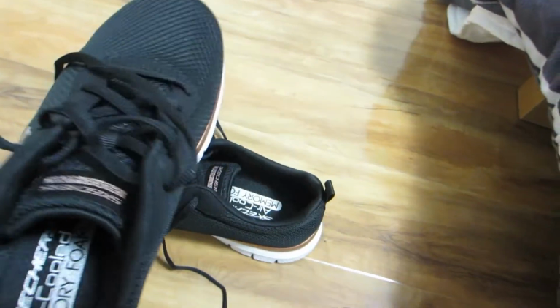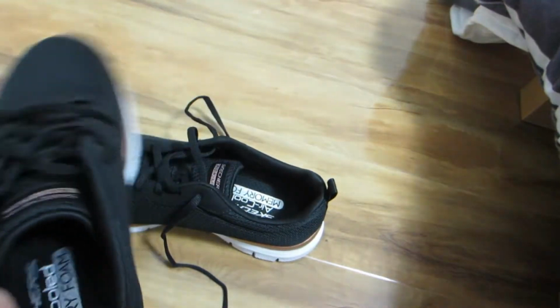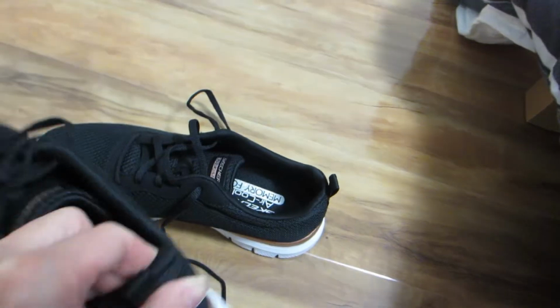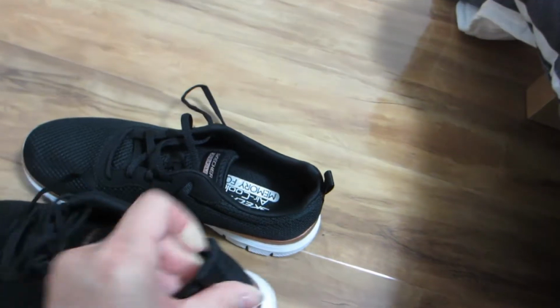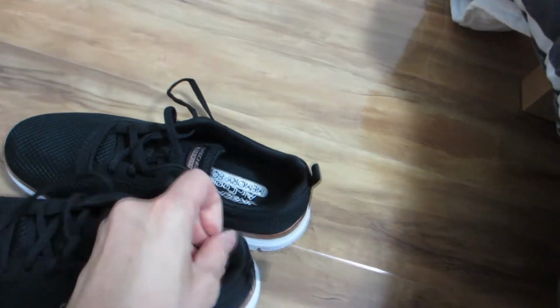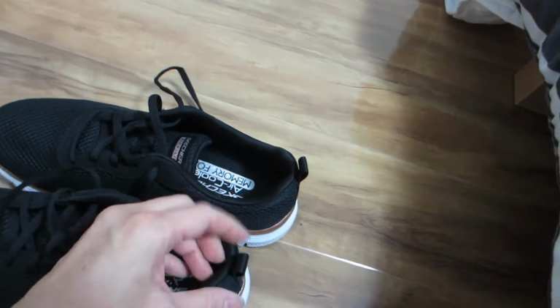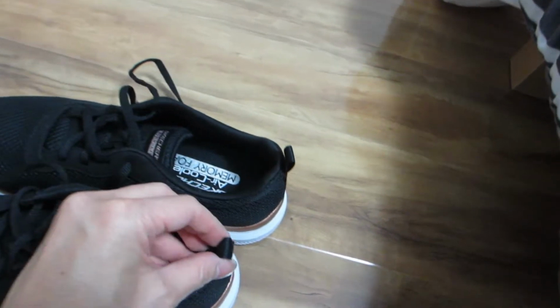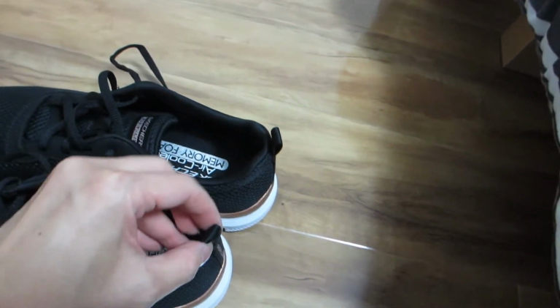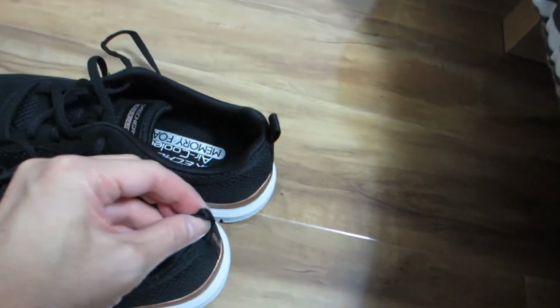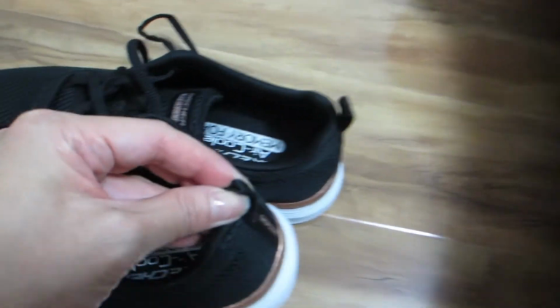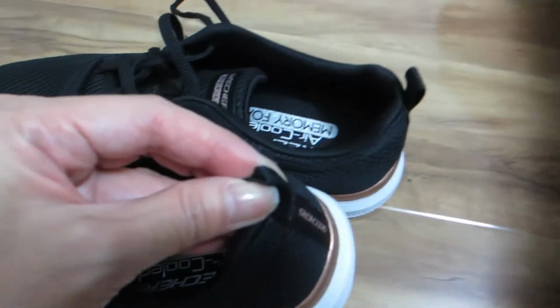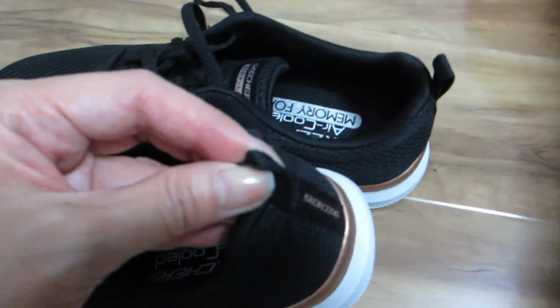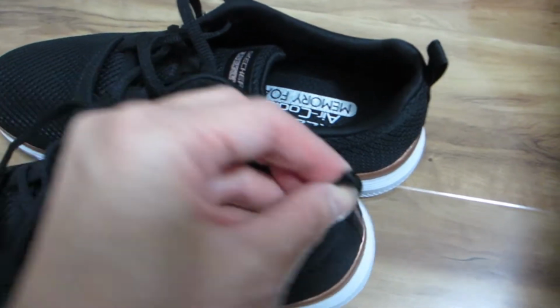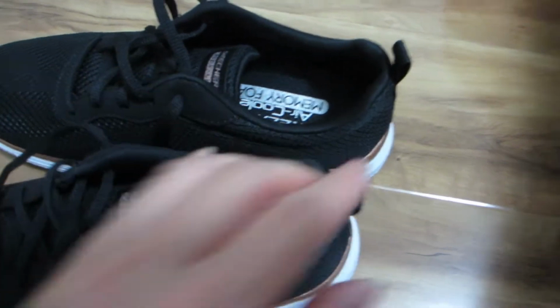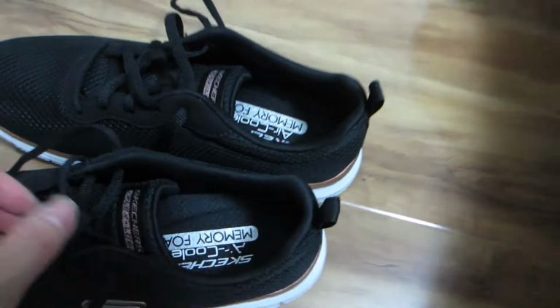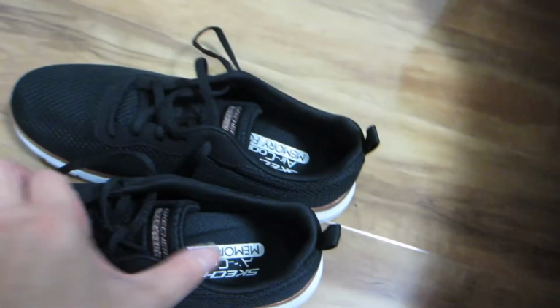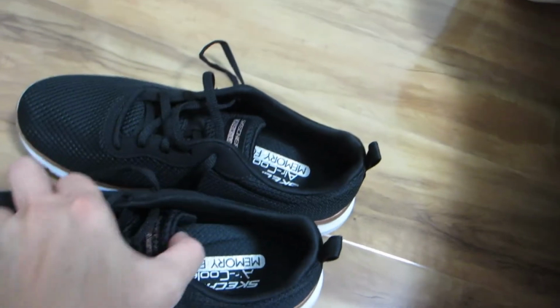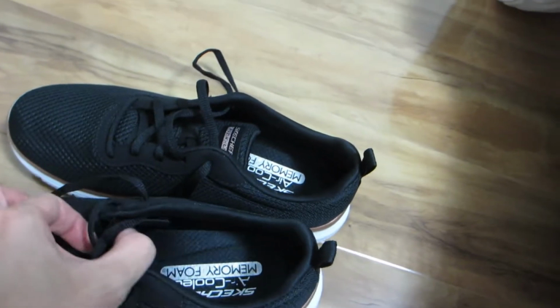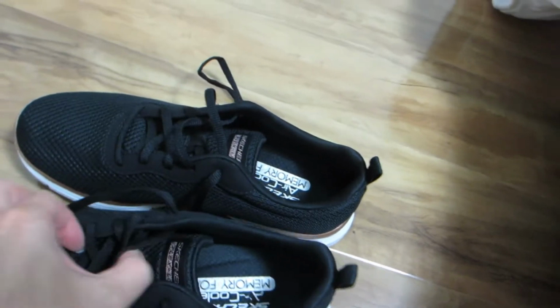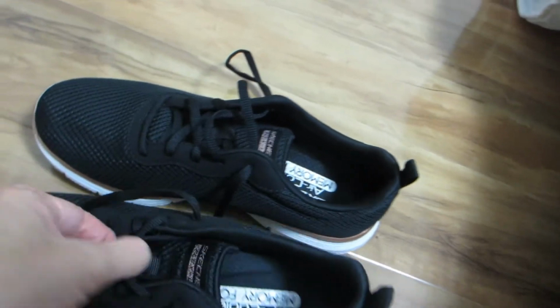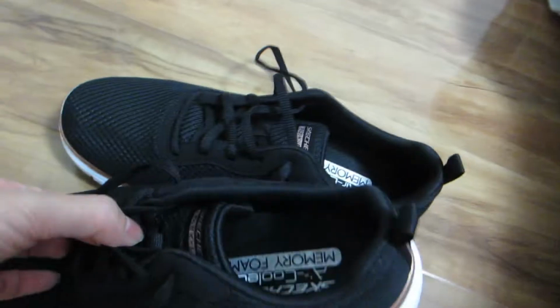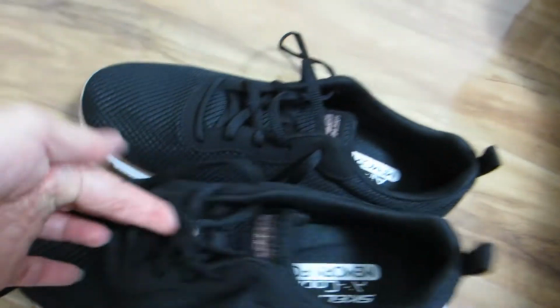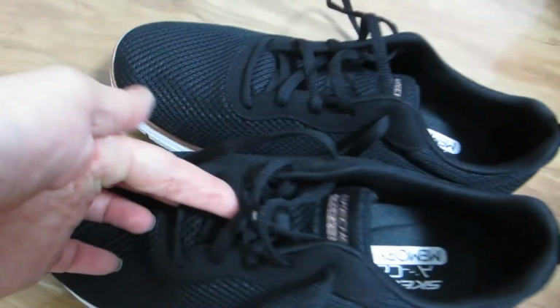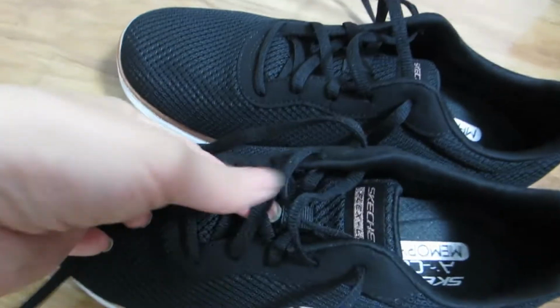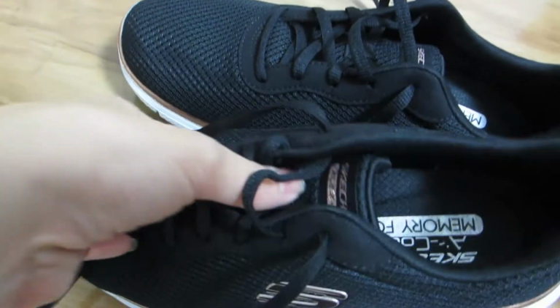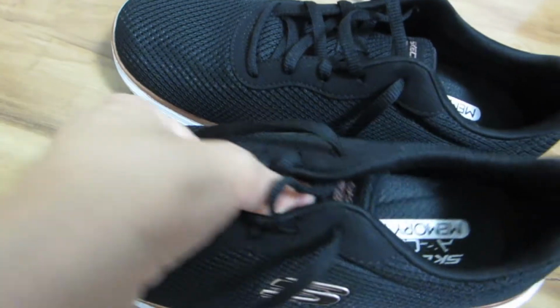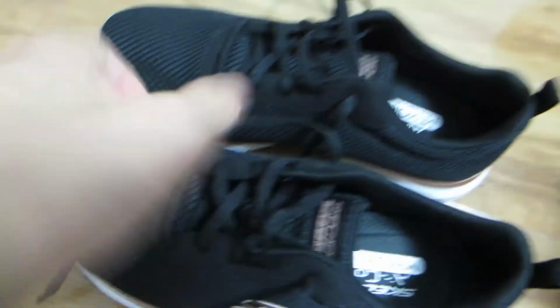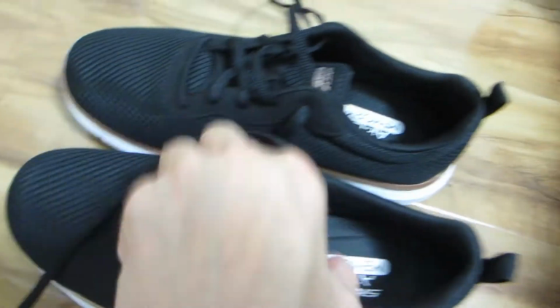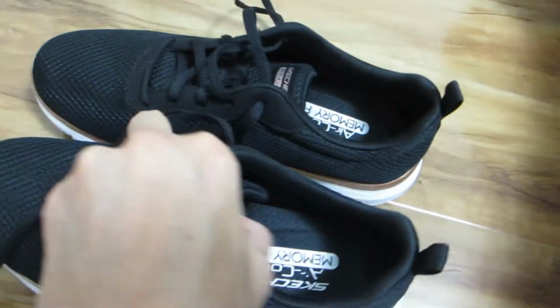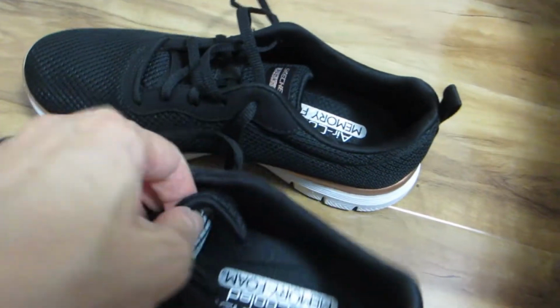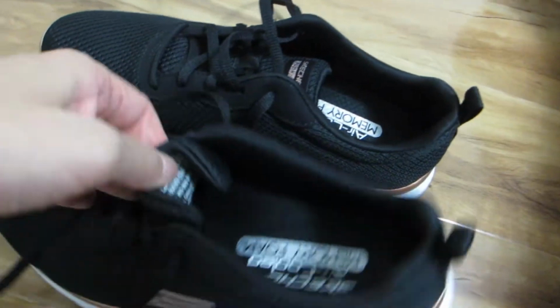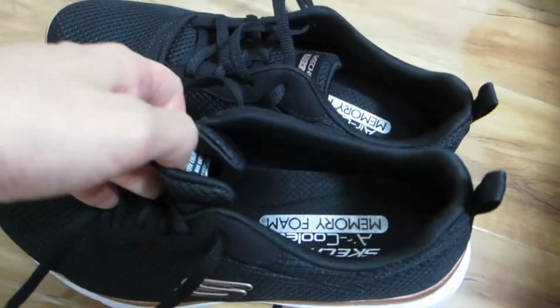There is also a looped hook at the back to help you put your sneaker on, which I find very convenient as I don't typically like to have to re-tie my shoelaces once they're done up.